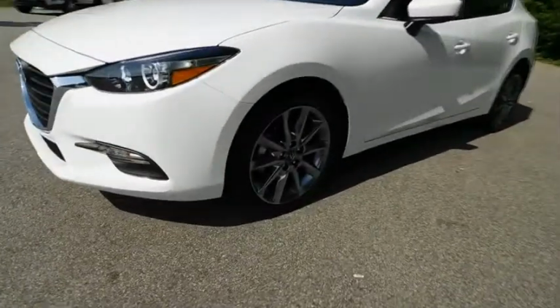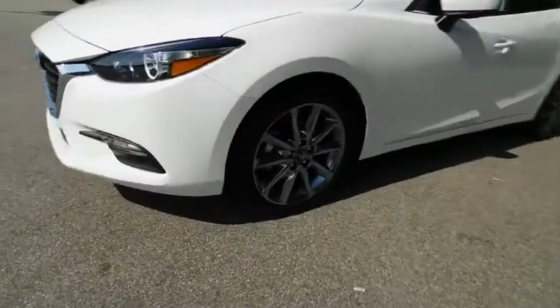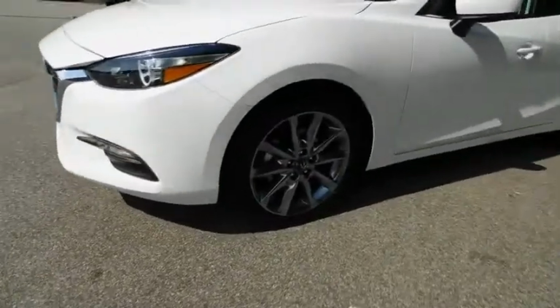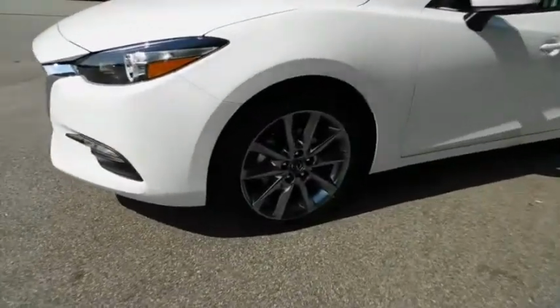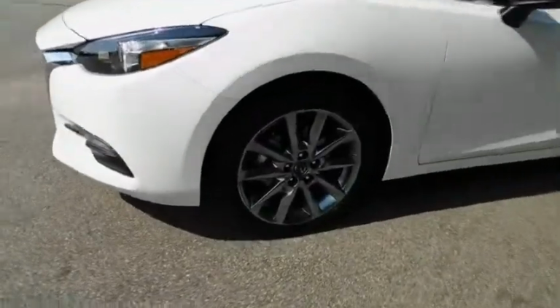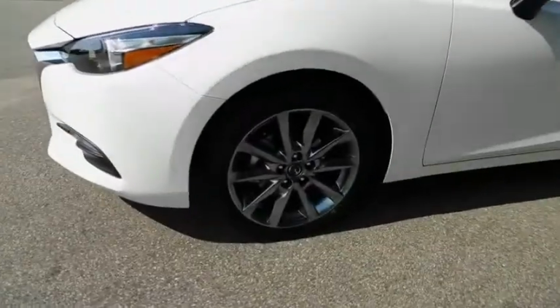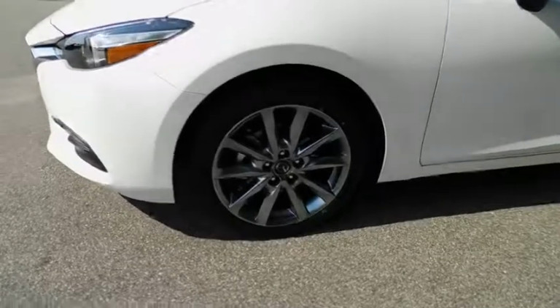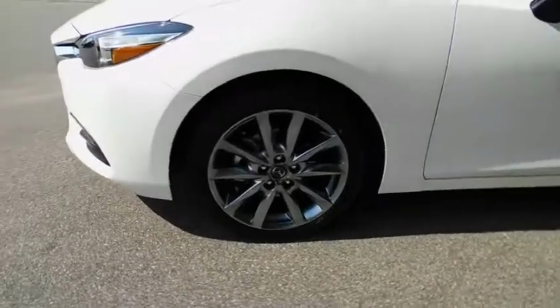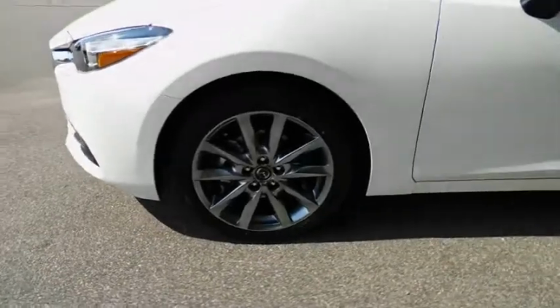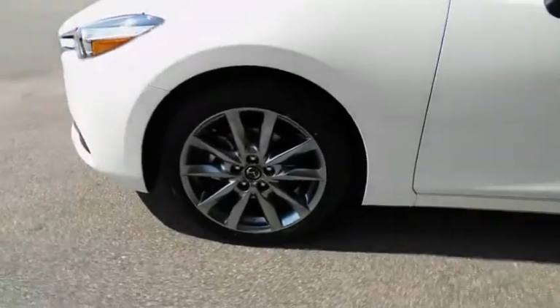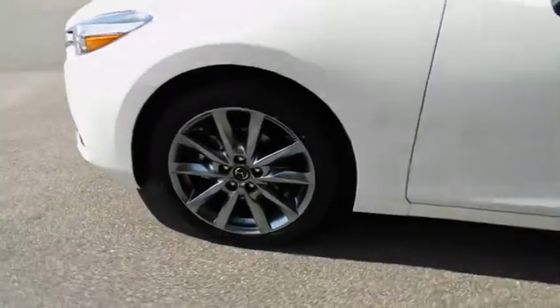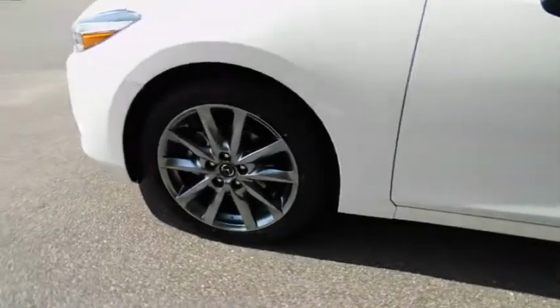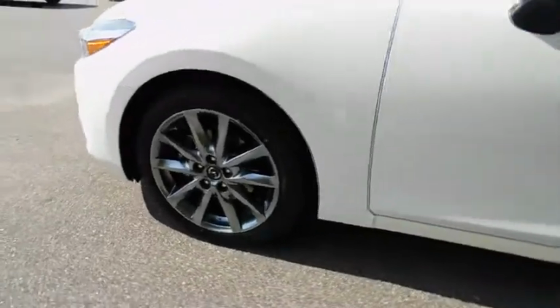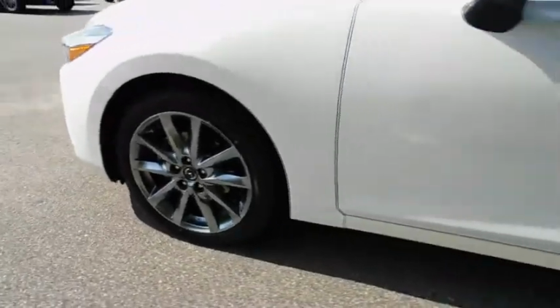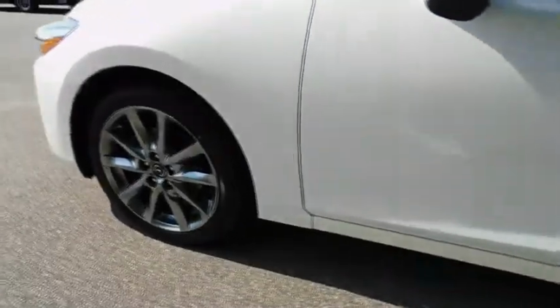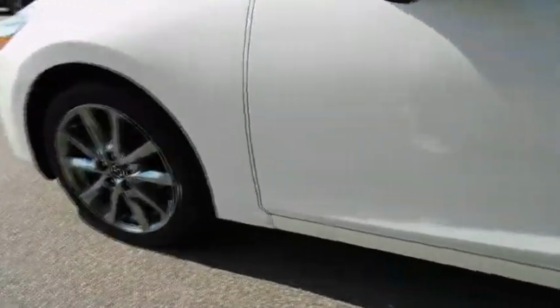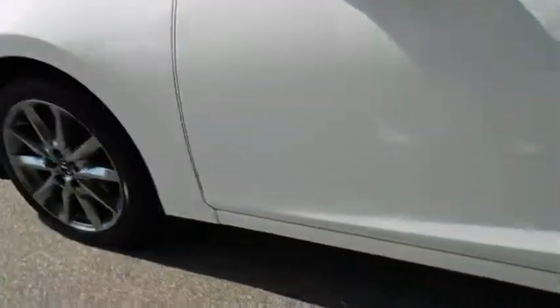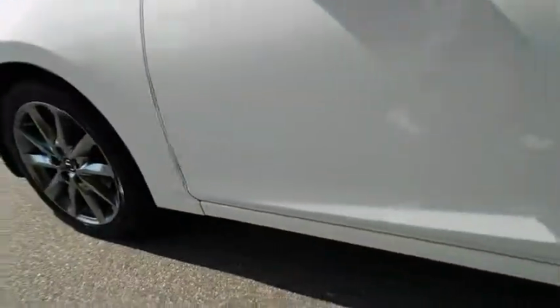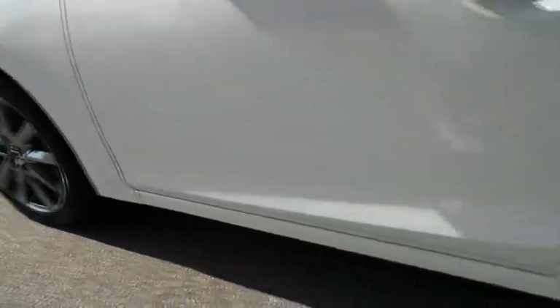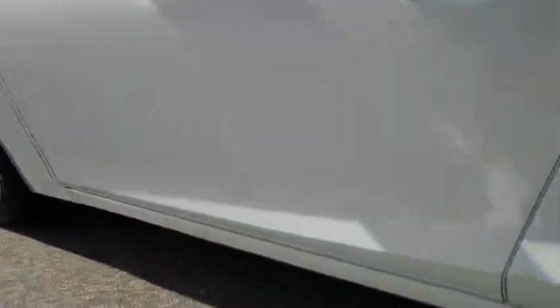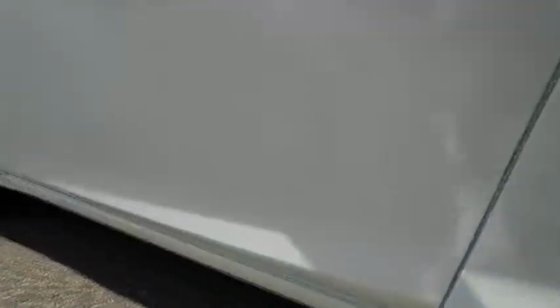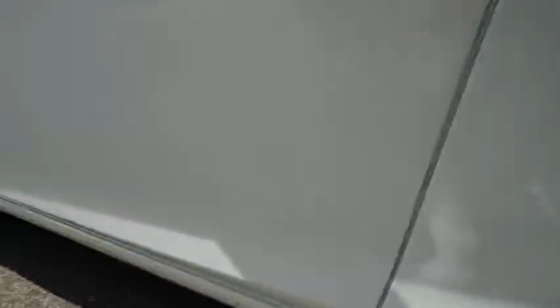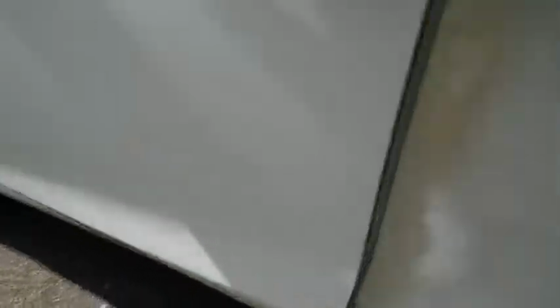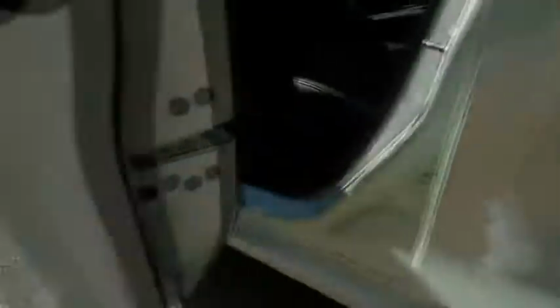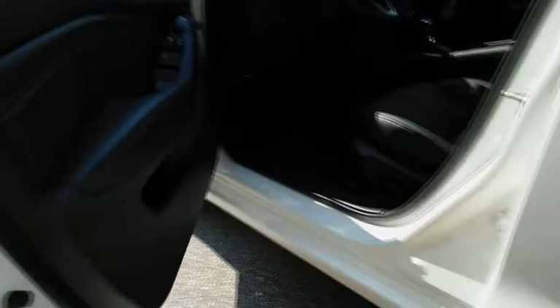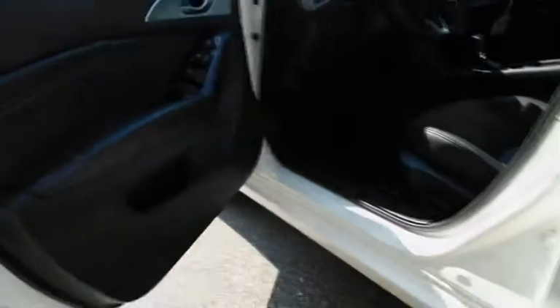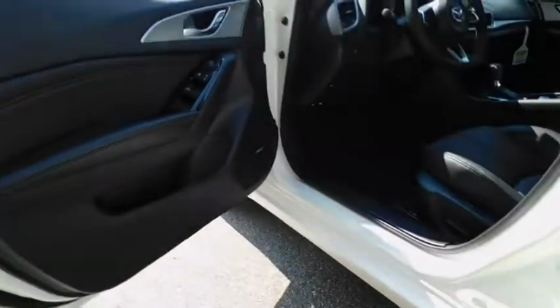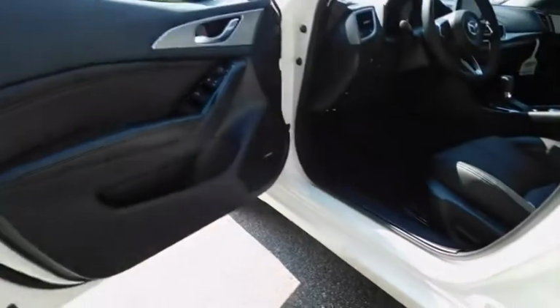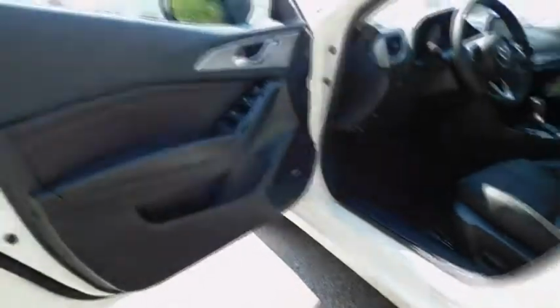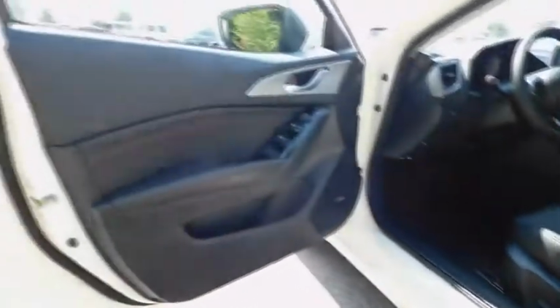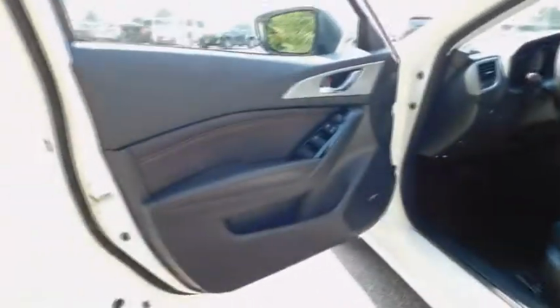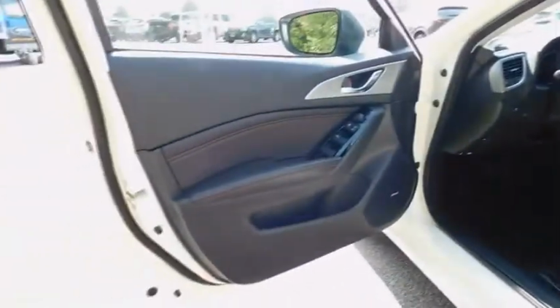Cruise control, floor mats, four-wheel disc brakes, AM-FM stereo radio, rear defrost, front-wheel drive, climate control. Come take a test drive today.